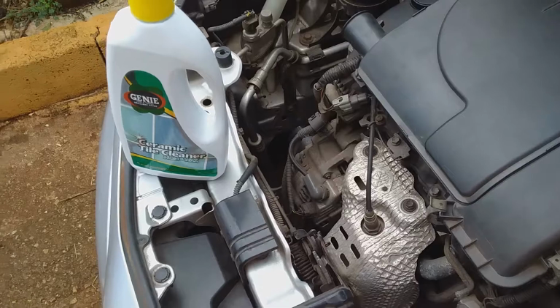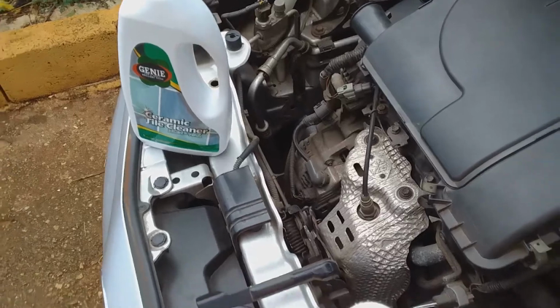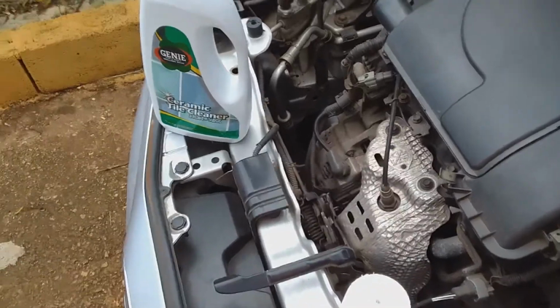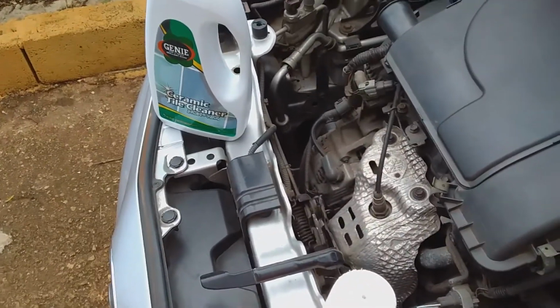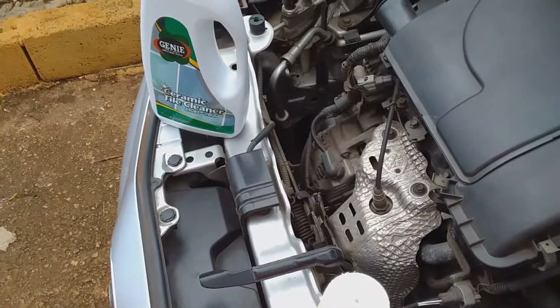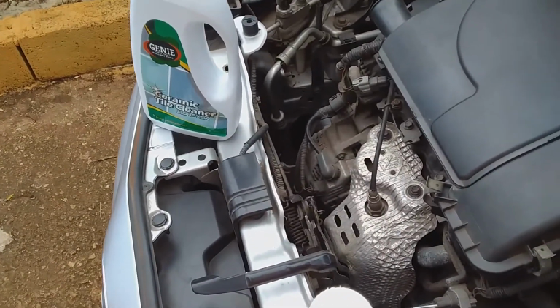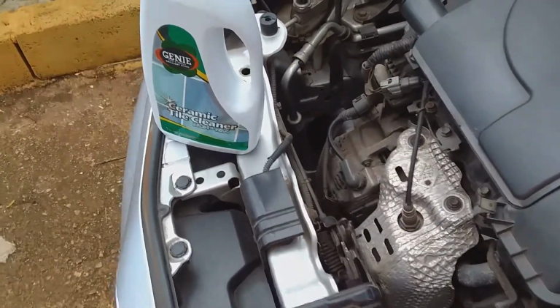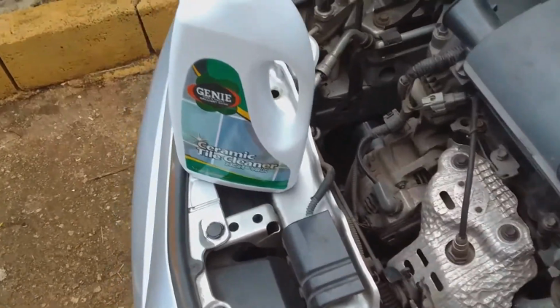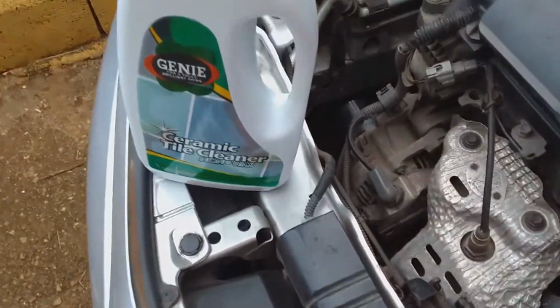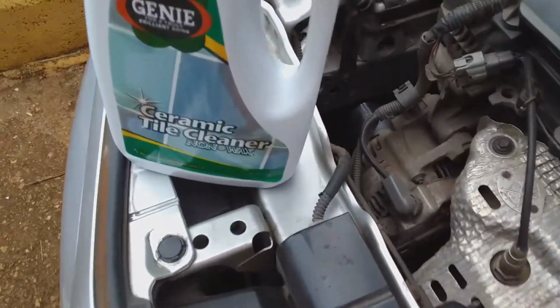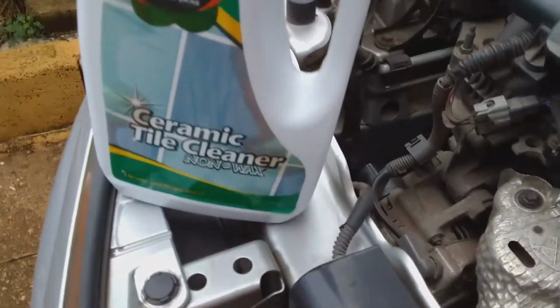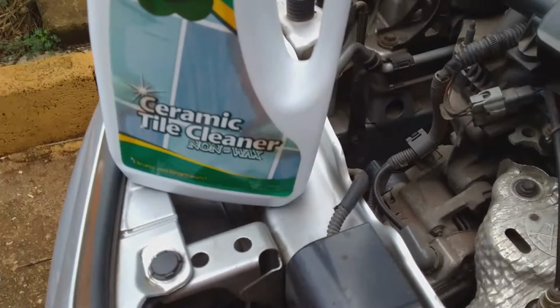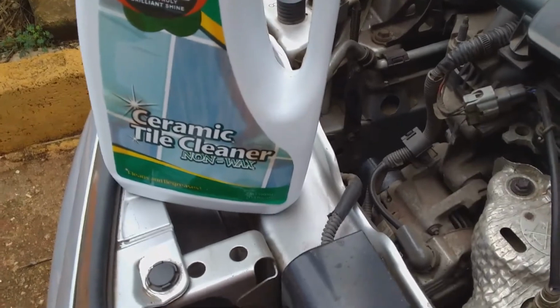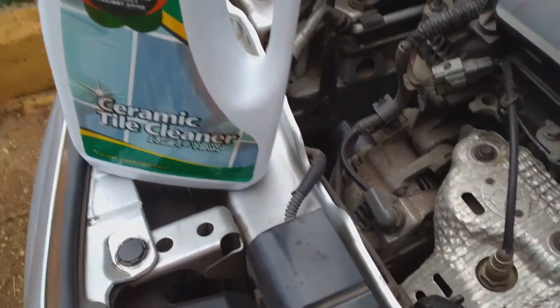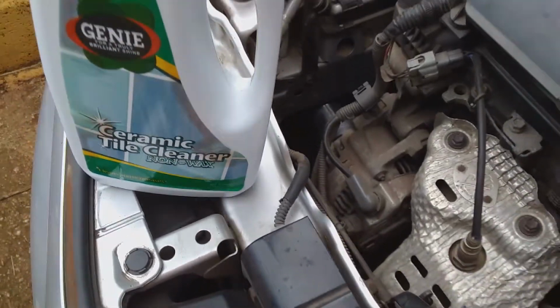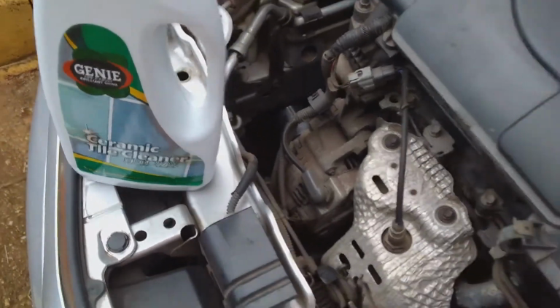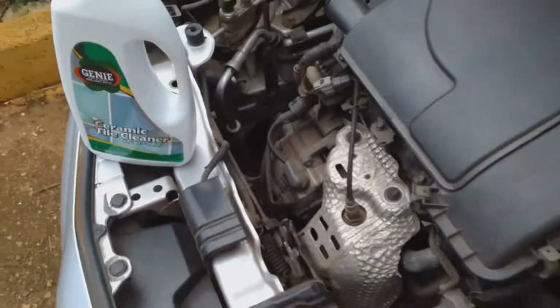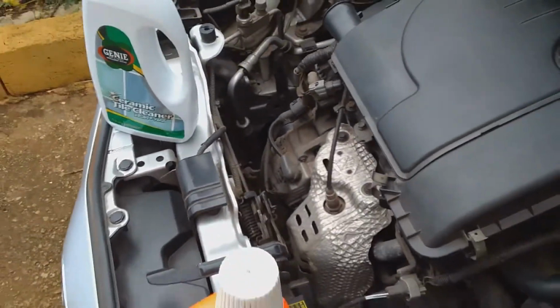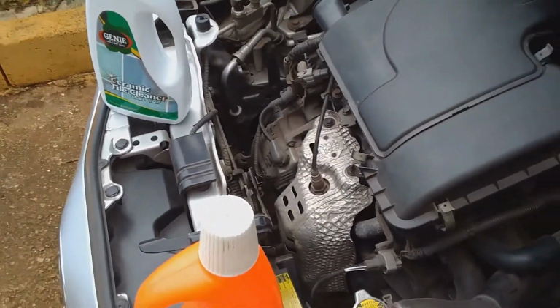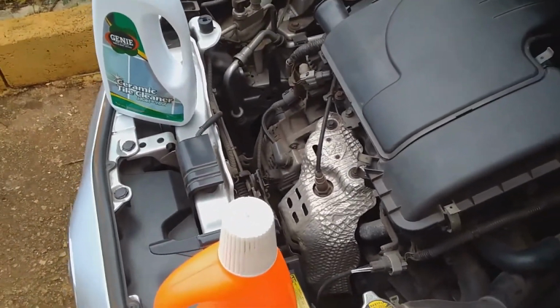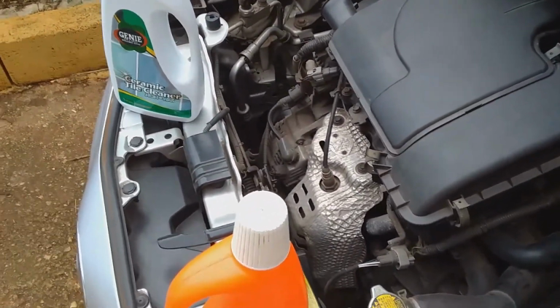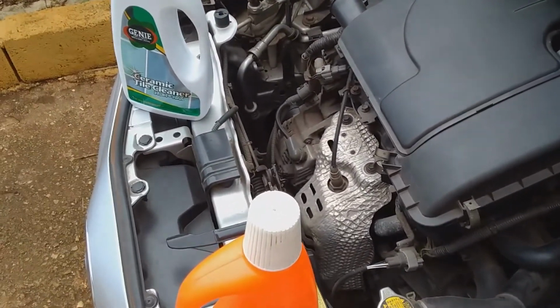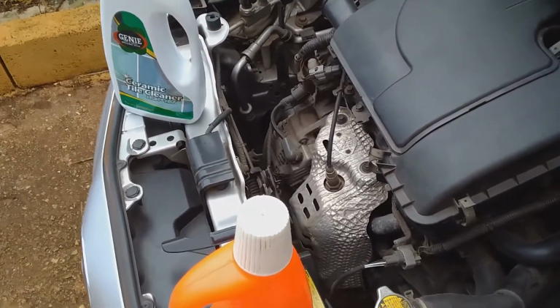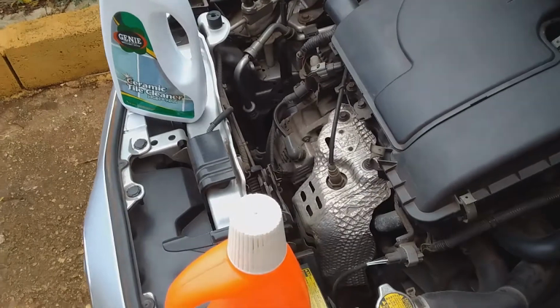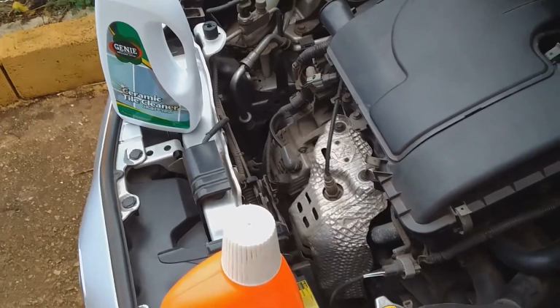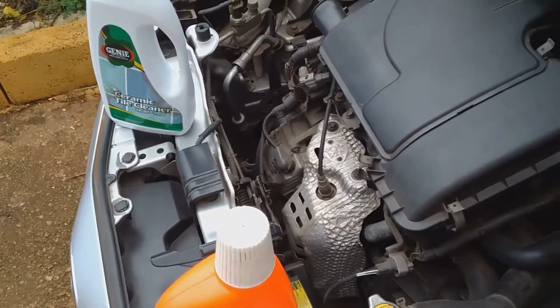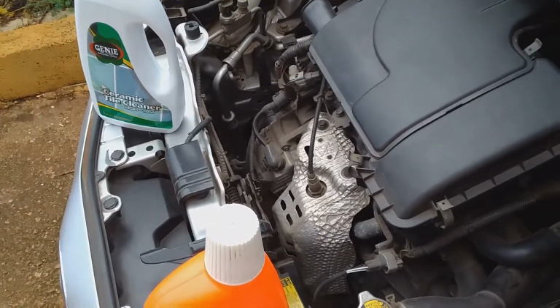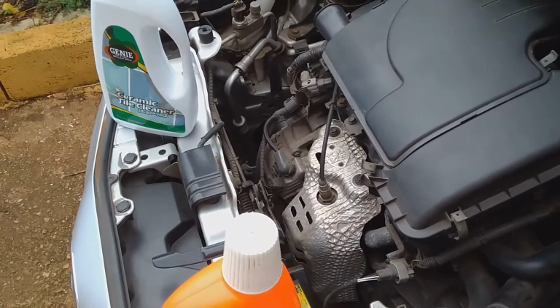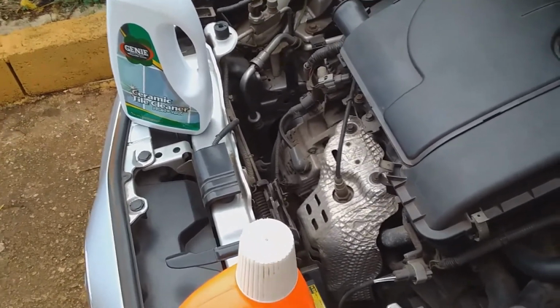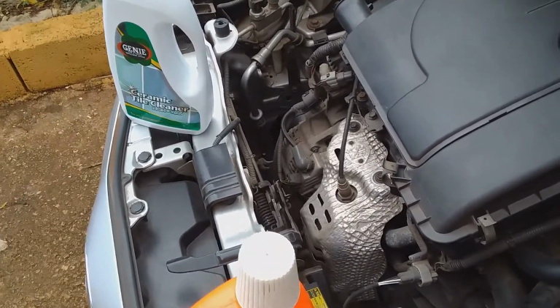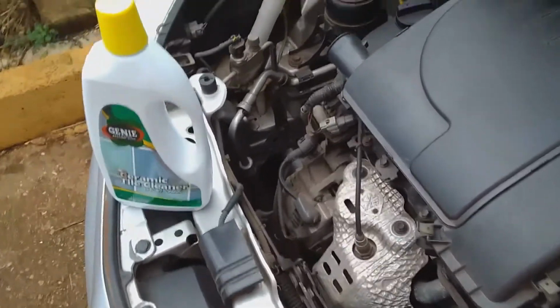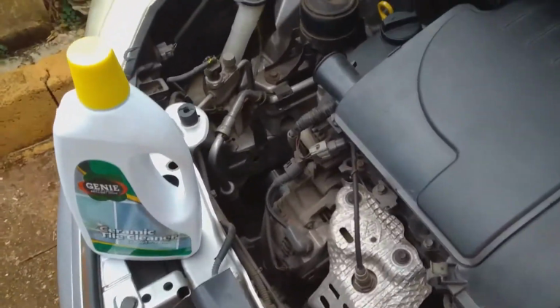You may be wondering what I am doing with a ceramic tile cleaner and my vehicle. No, I am not going to wash the vehicle with the ceramic tile cleaner. What I am going to do is pour some of it in the water reservoir that cleans the windscreen and use it as a cleaning agent for the windscreen.